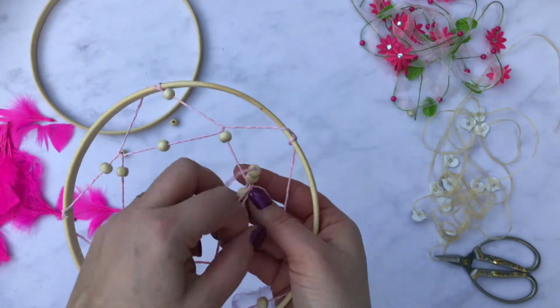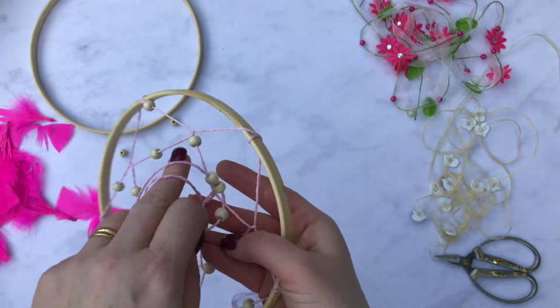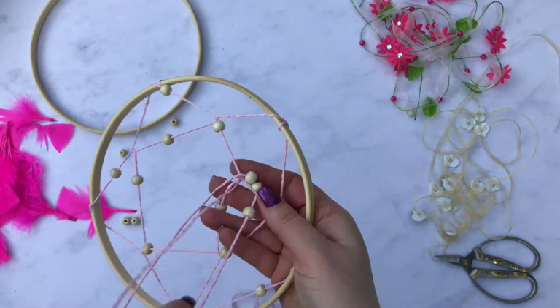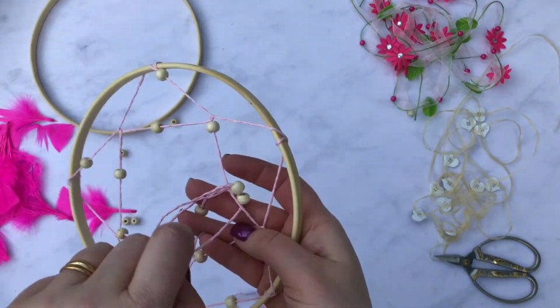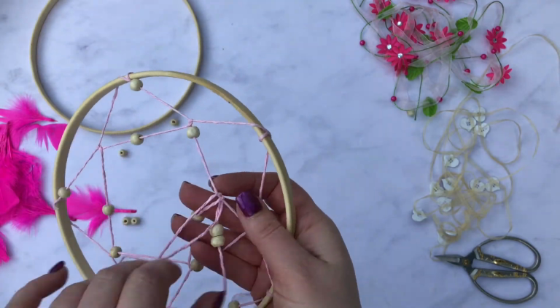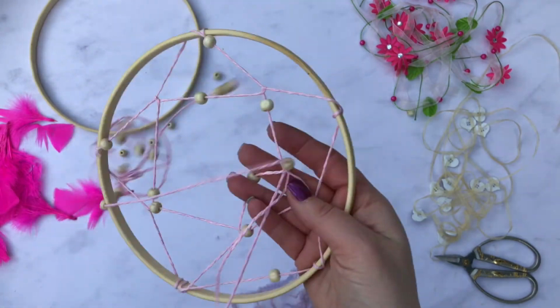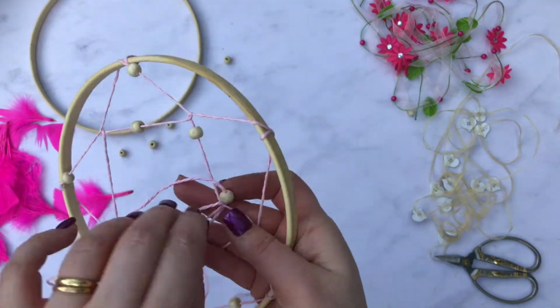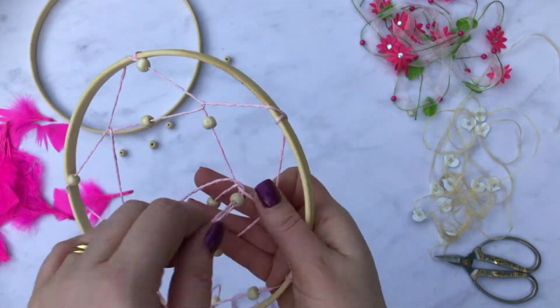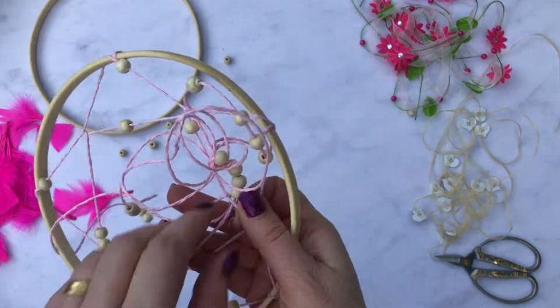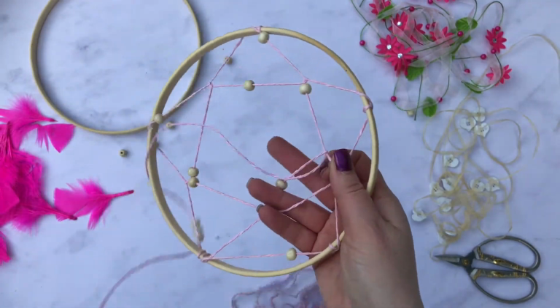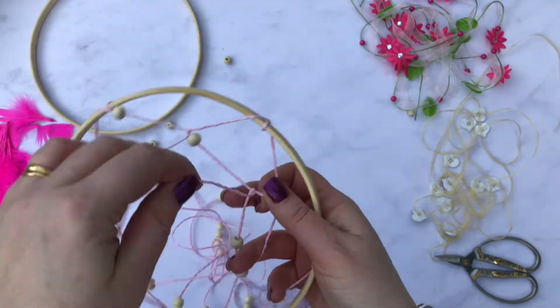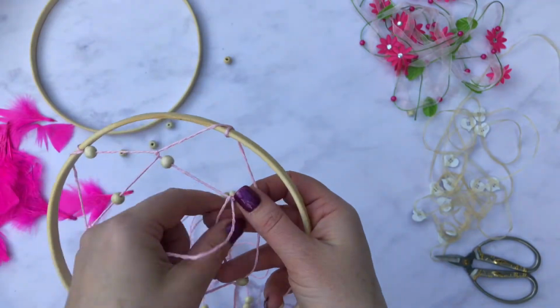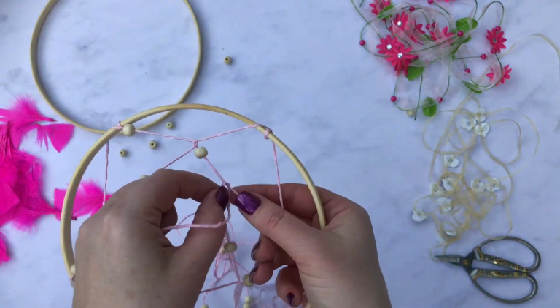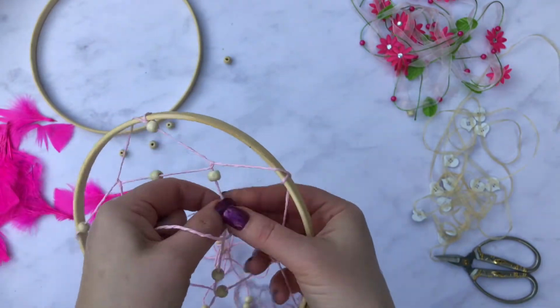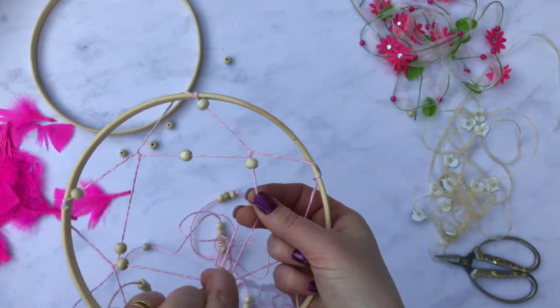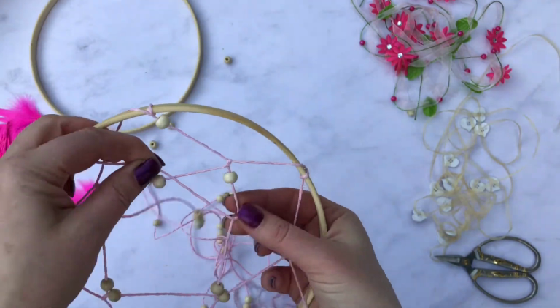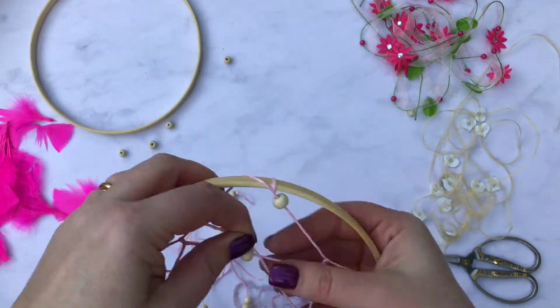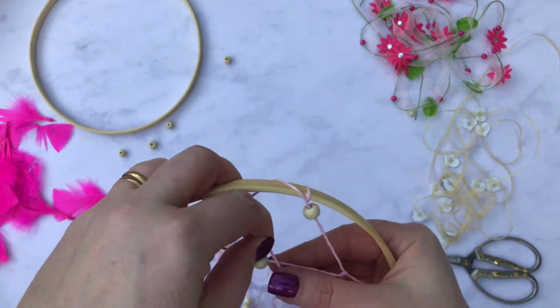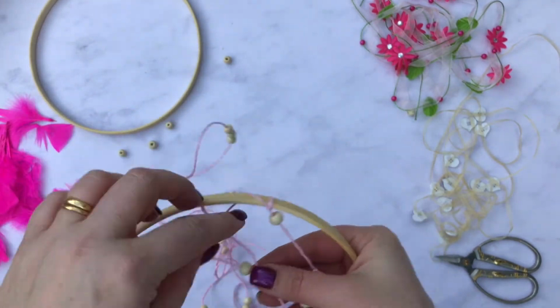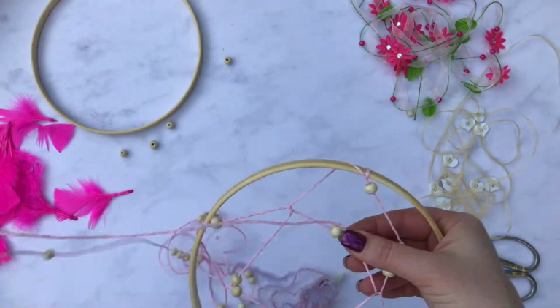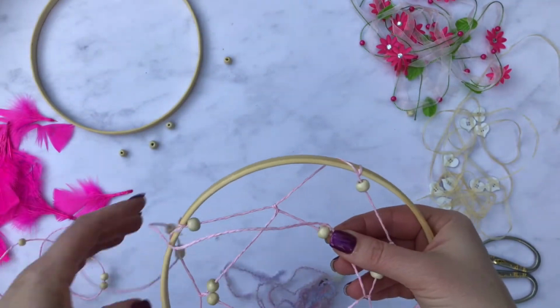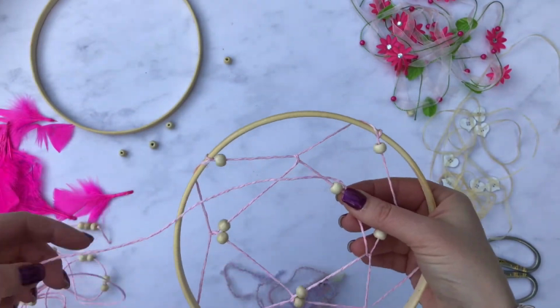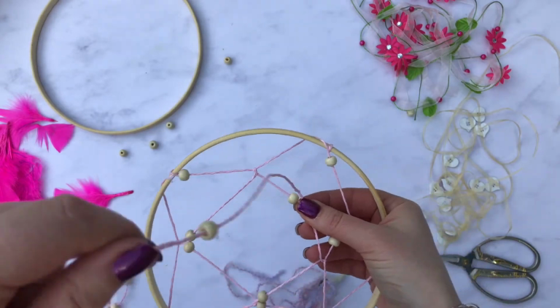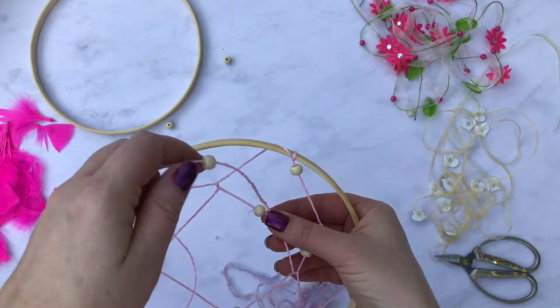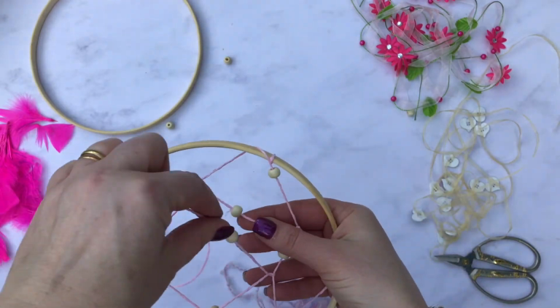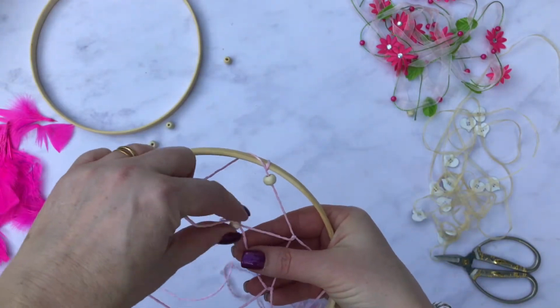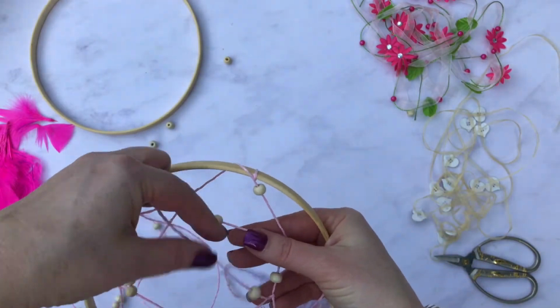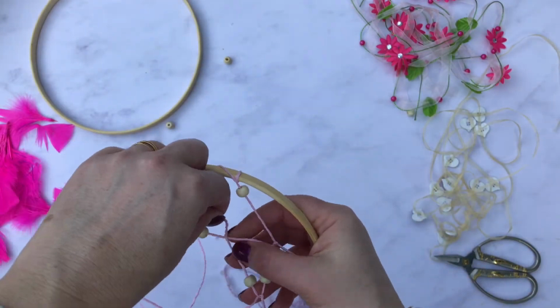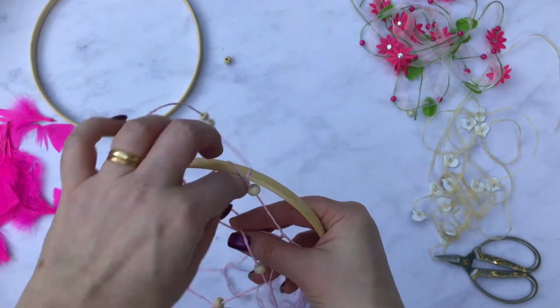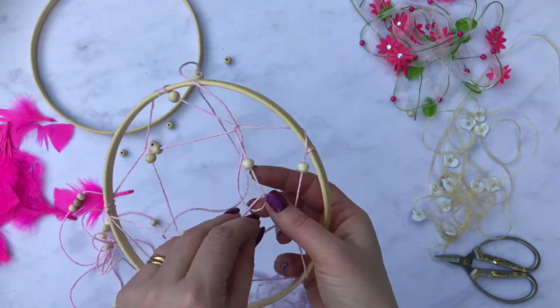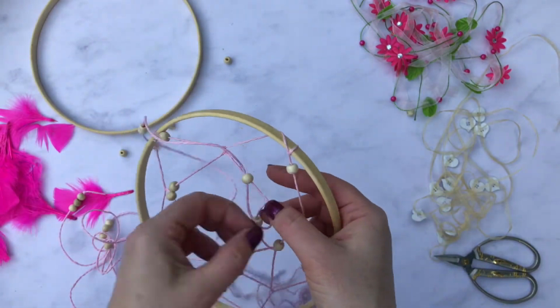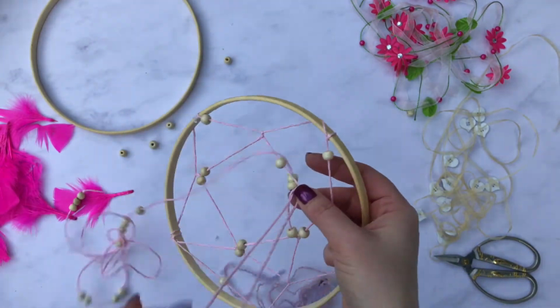I also wanted to use beads on my dream catcher. I've got some wooden beads that match the edge of my embroidery hoop, and randomly I'm just sliding one into the middle so that I've got that option — I can either put a bead in or not.